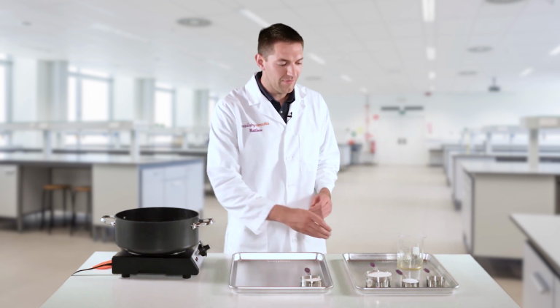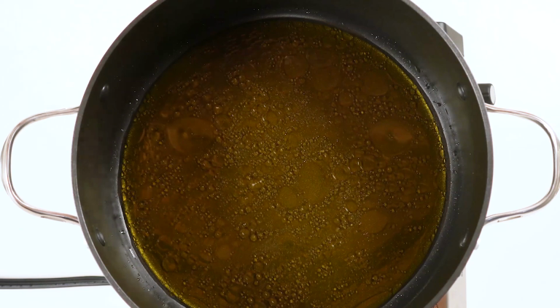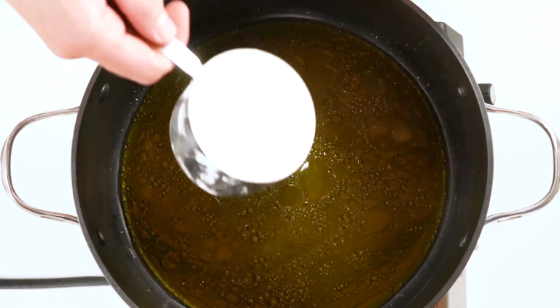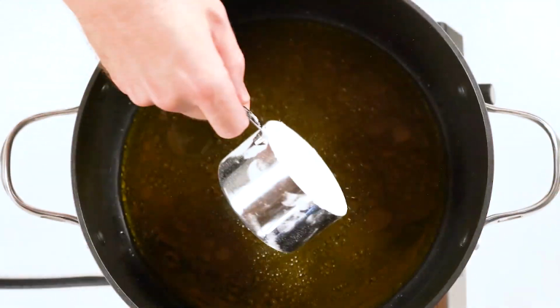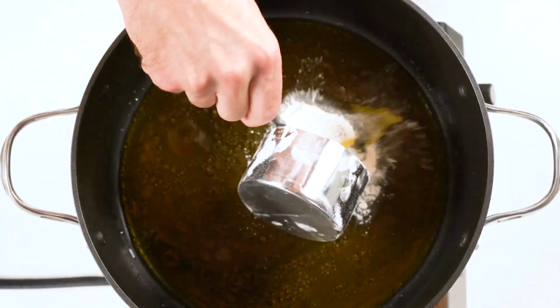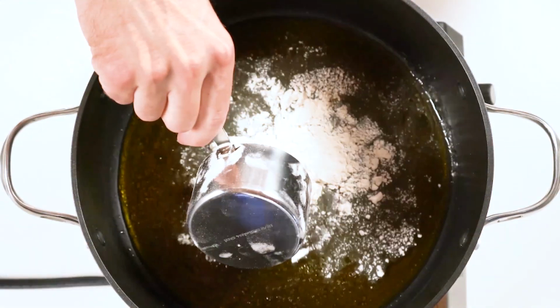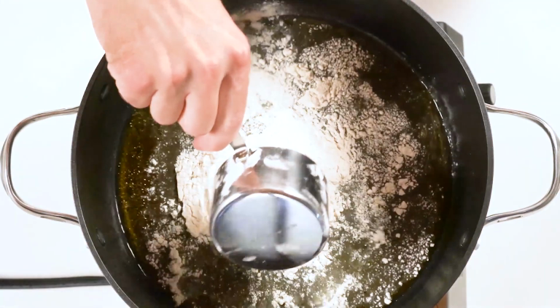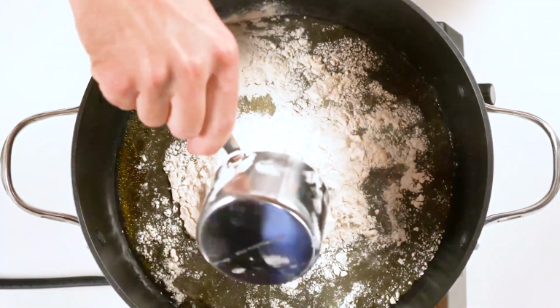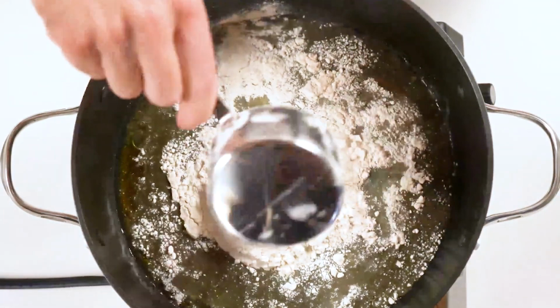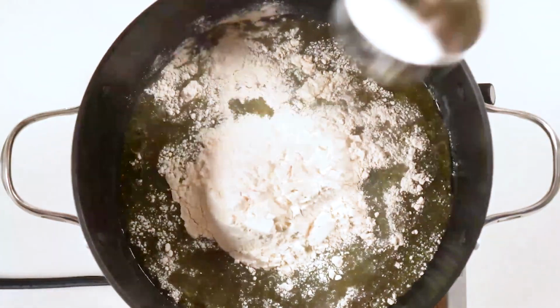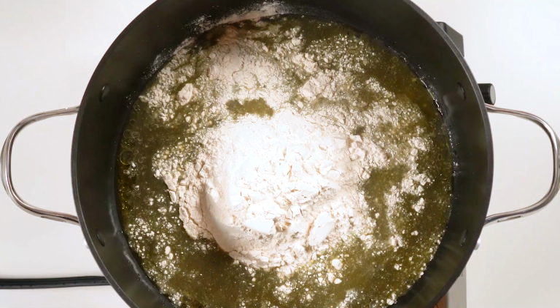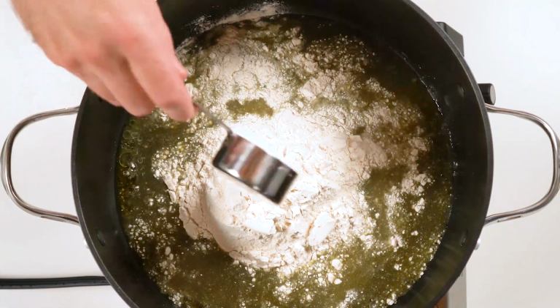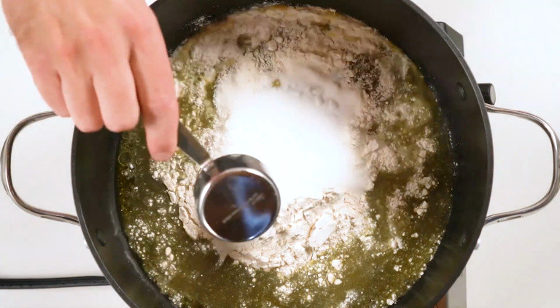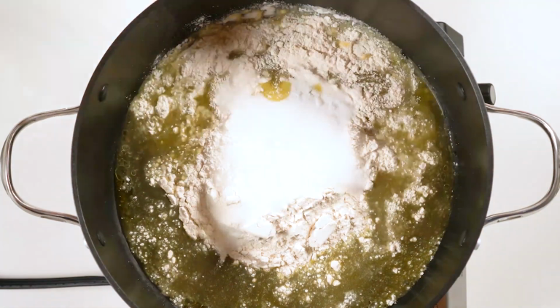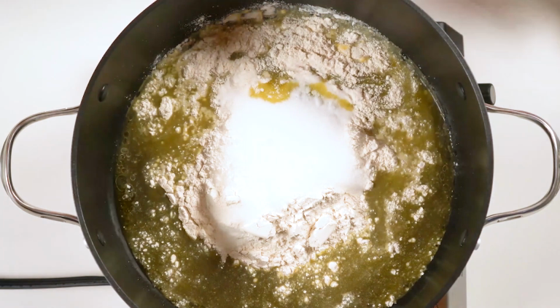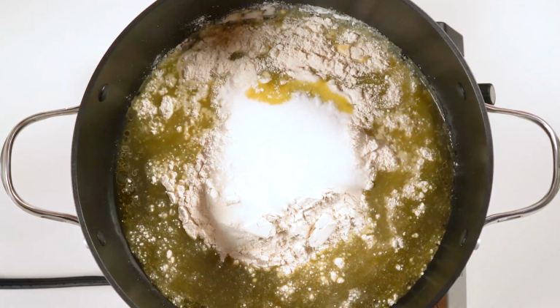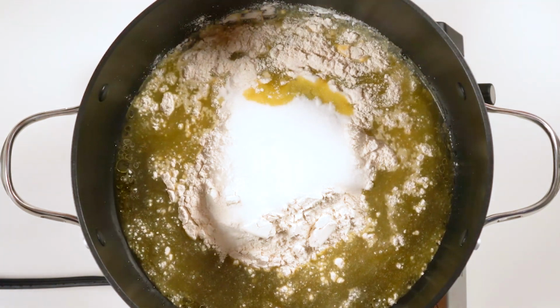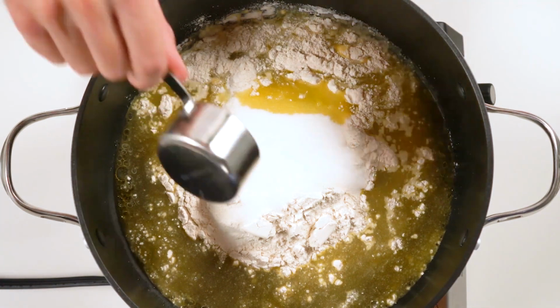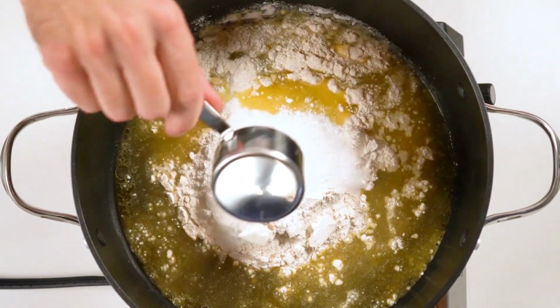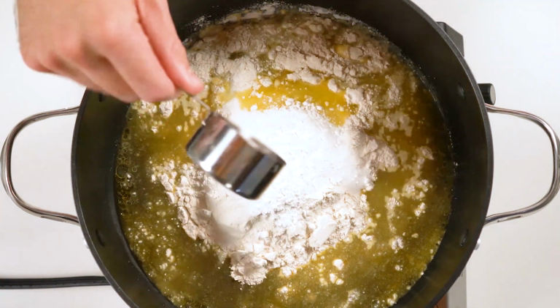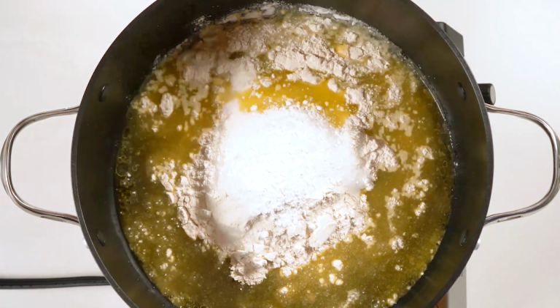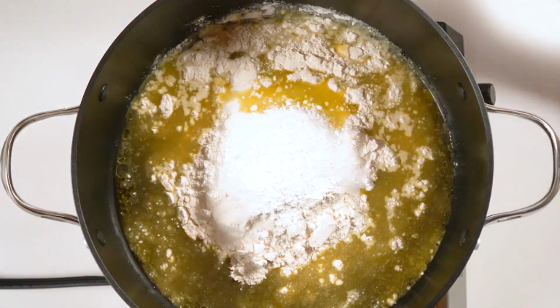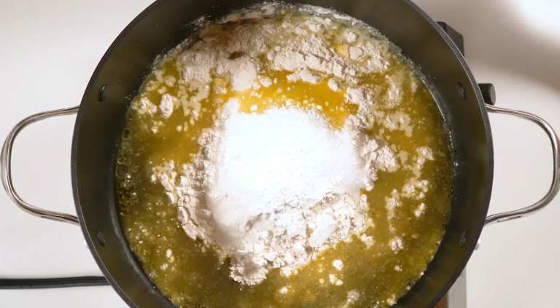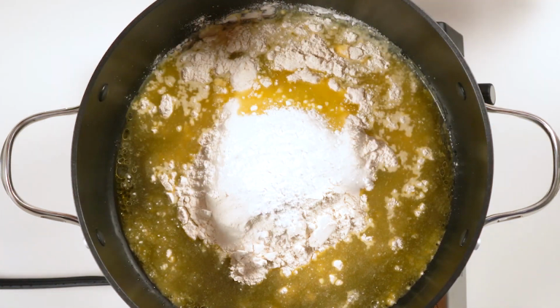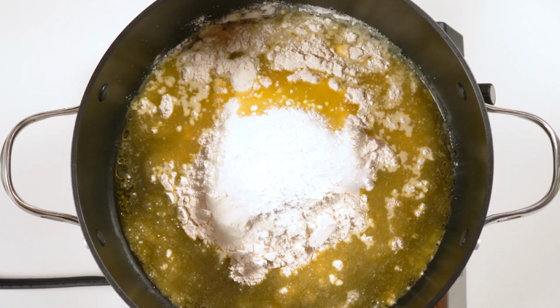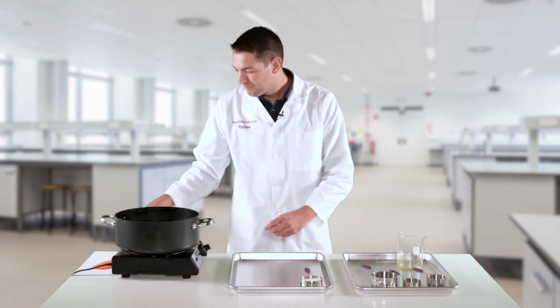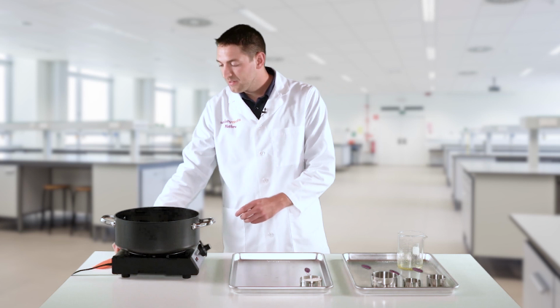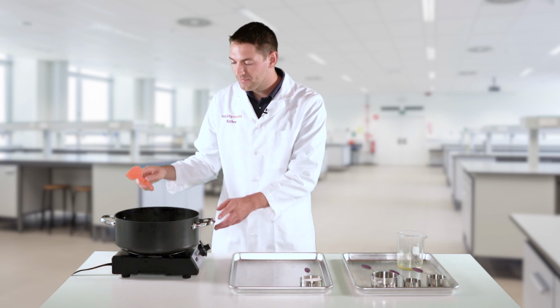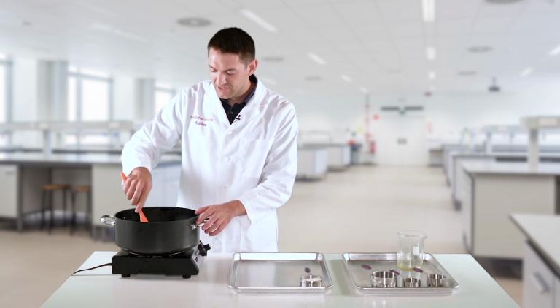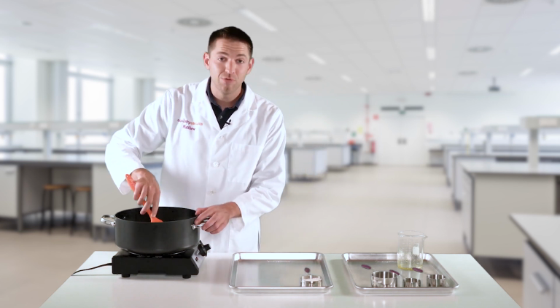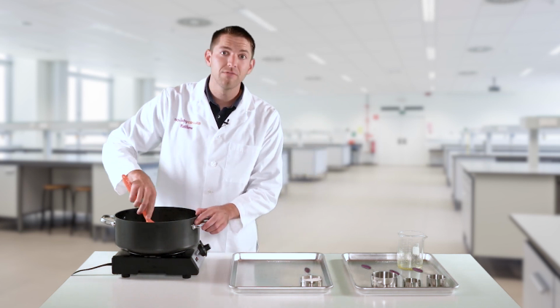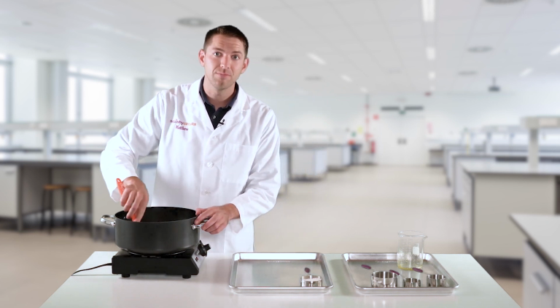Follow with one cup of flour, one quarter cup of salt, and your three tablespoons of cream of tartar. Begin by mixing to remove all of the clumps.